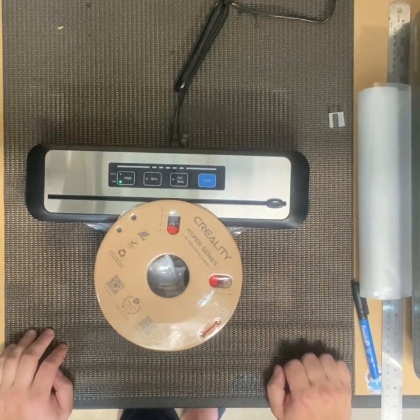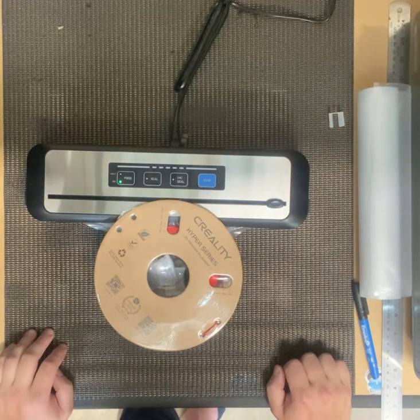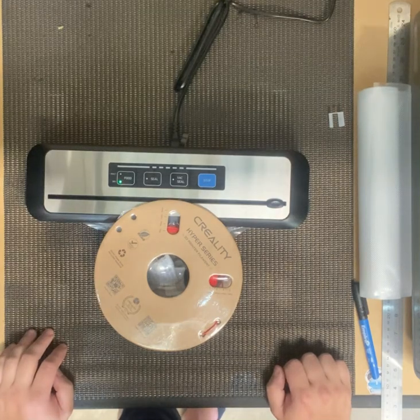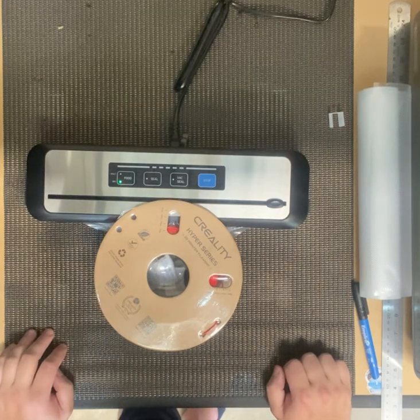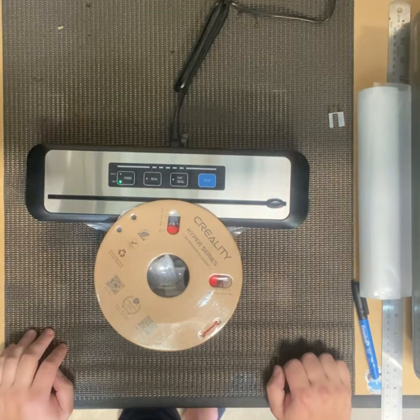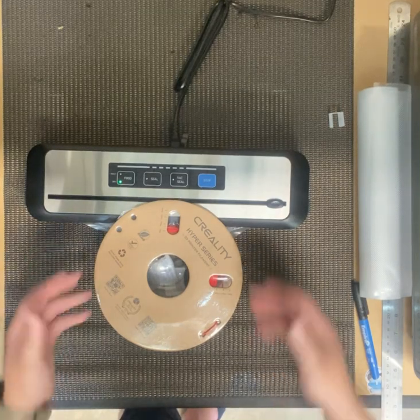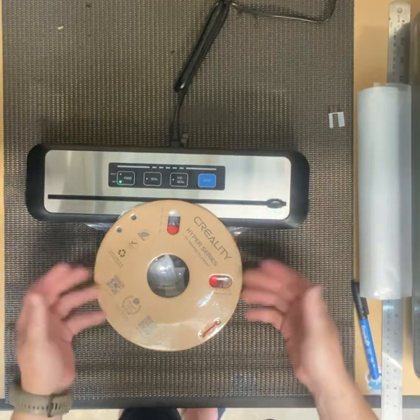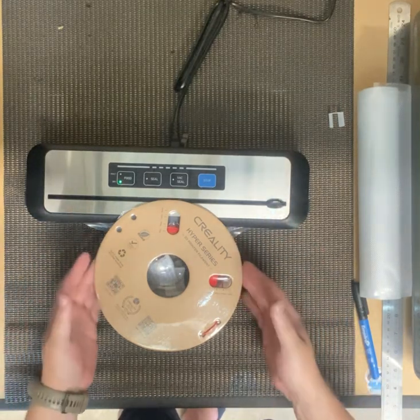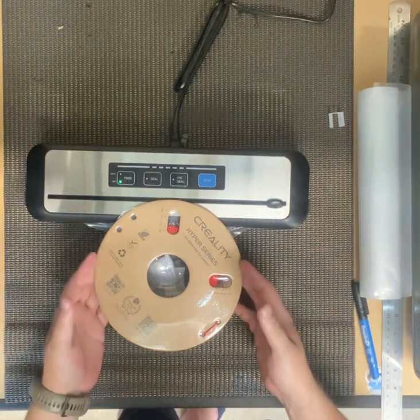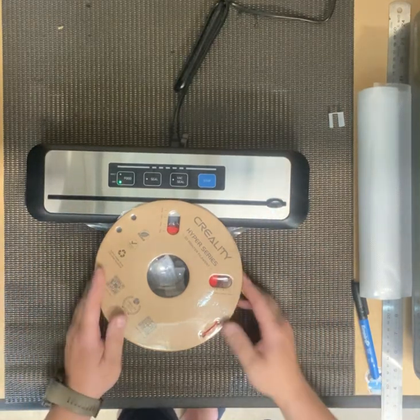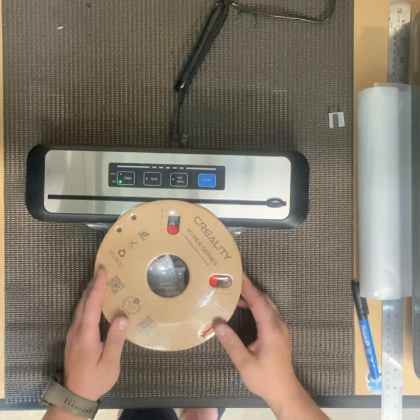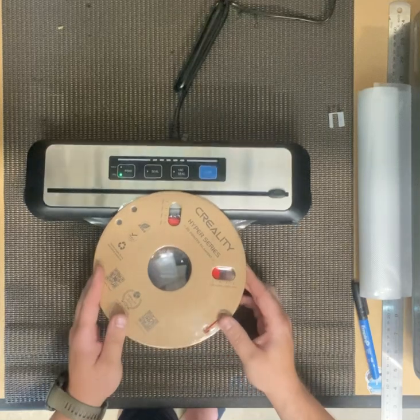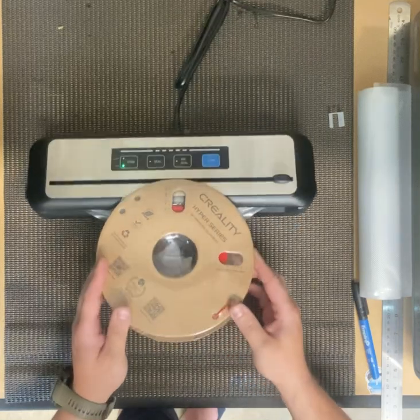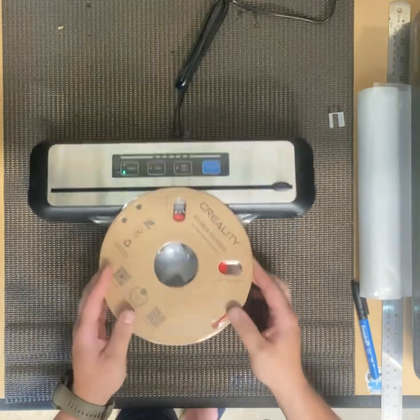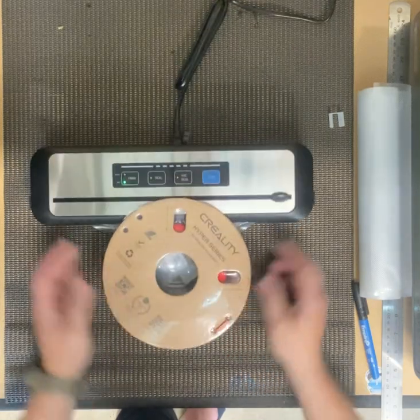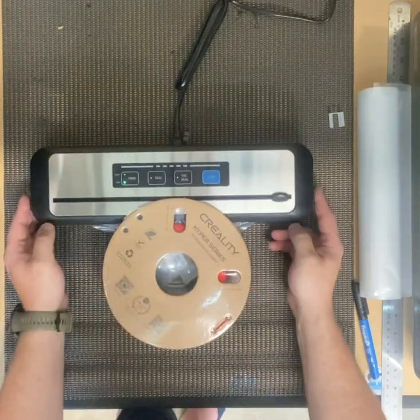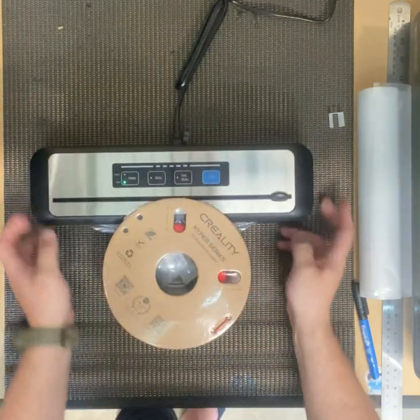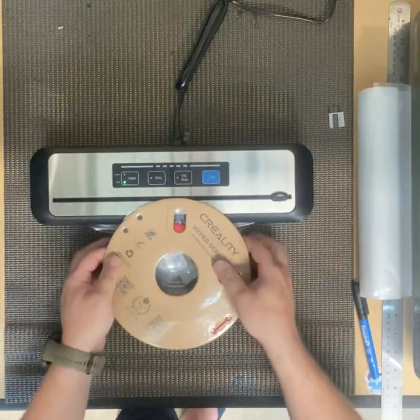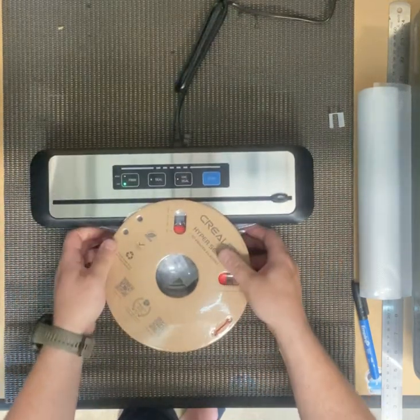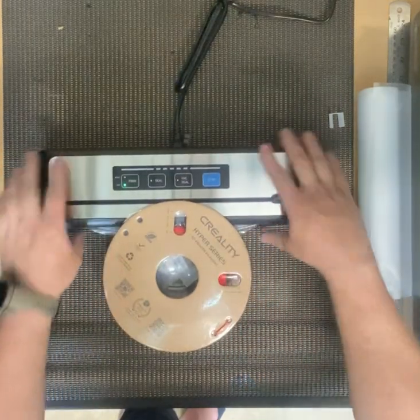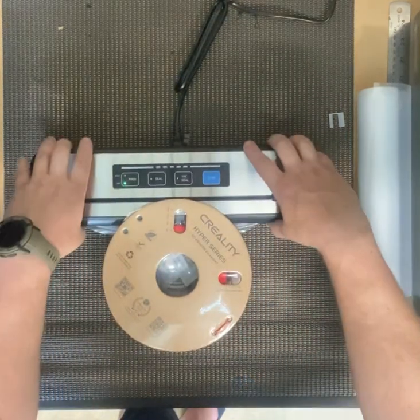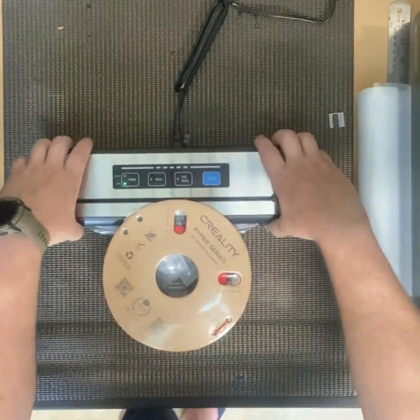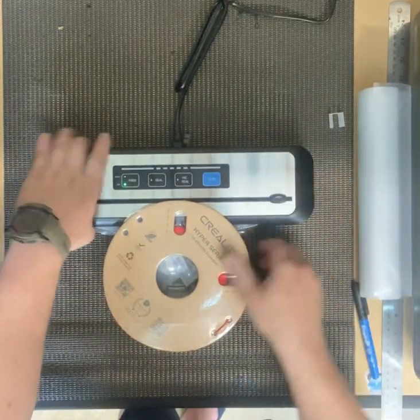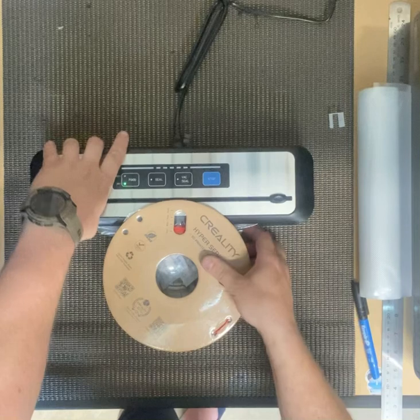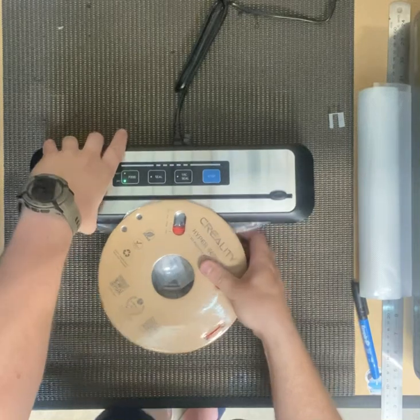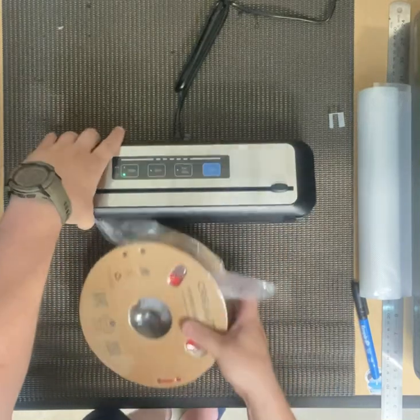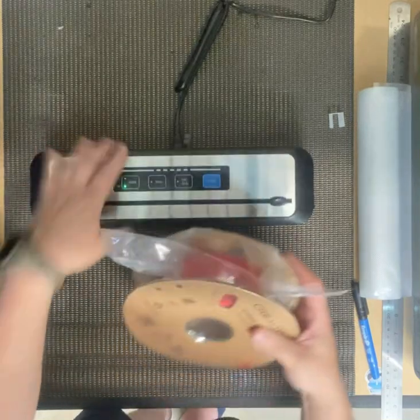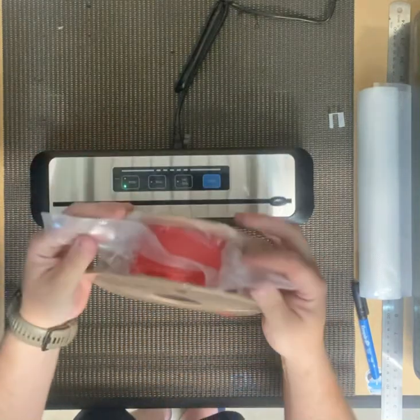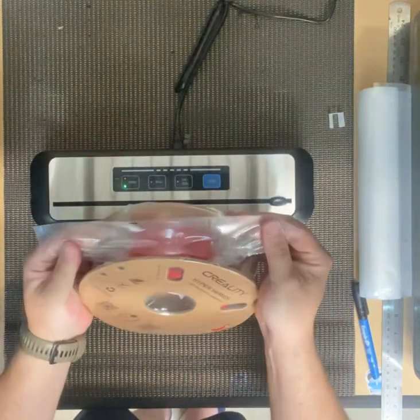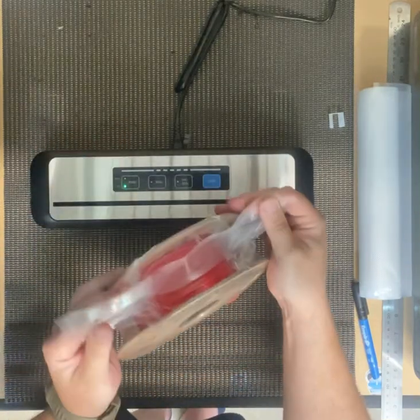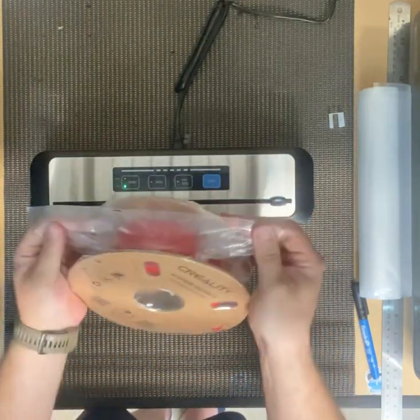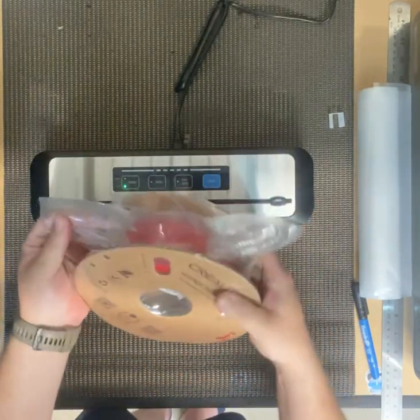As you can see, that's a fair old bit of force sealing that bag in, but that is done.